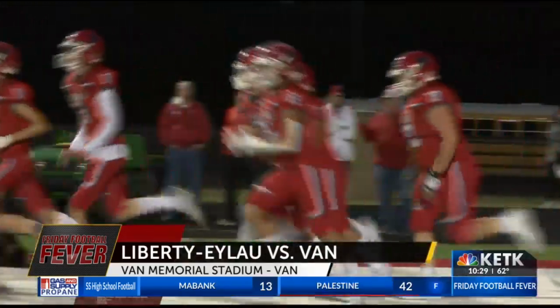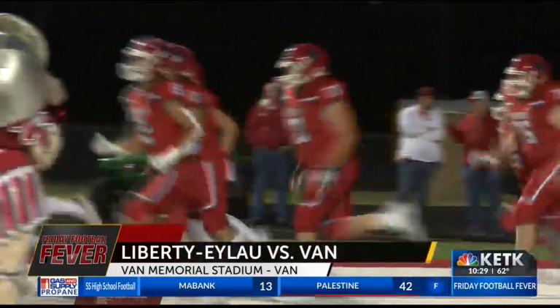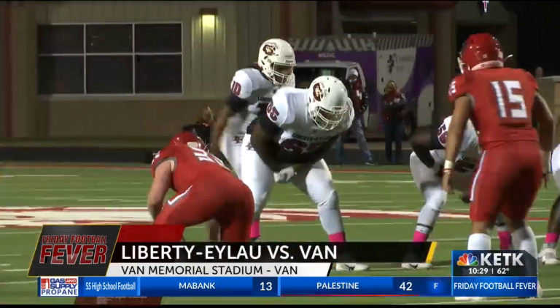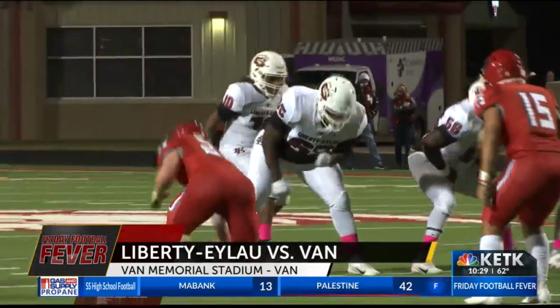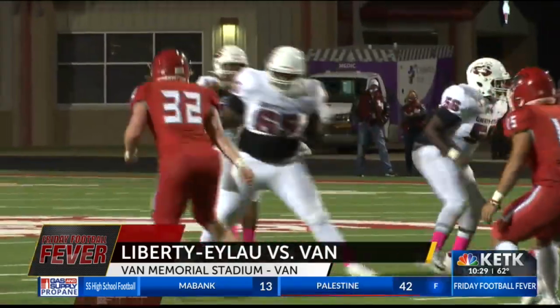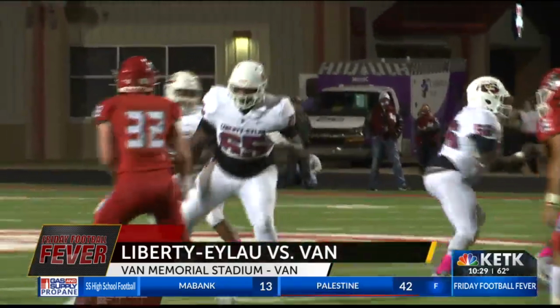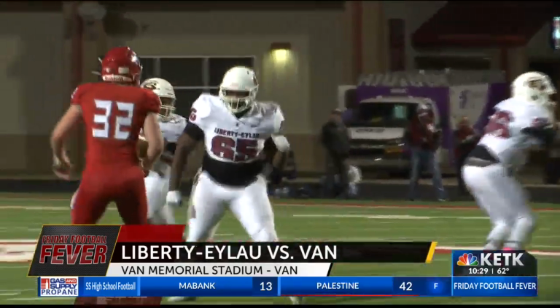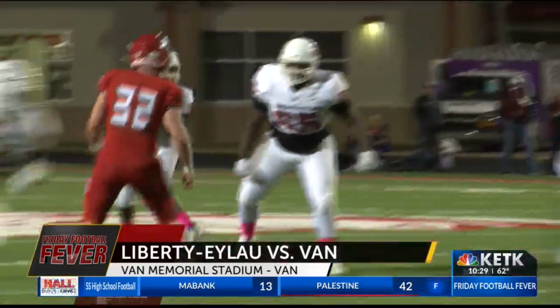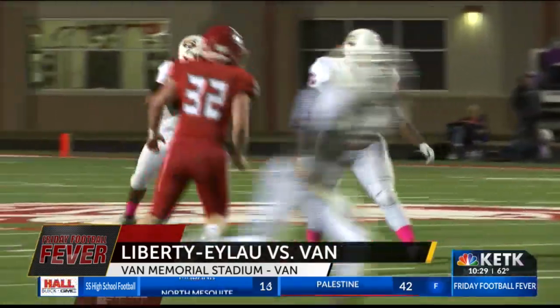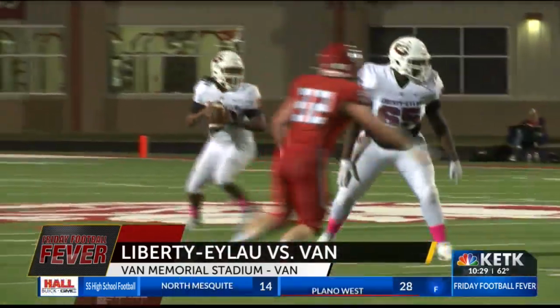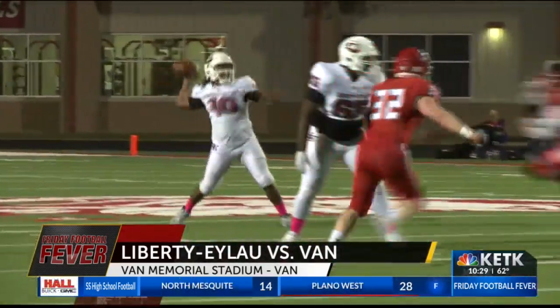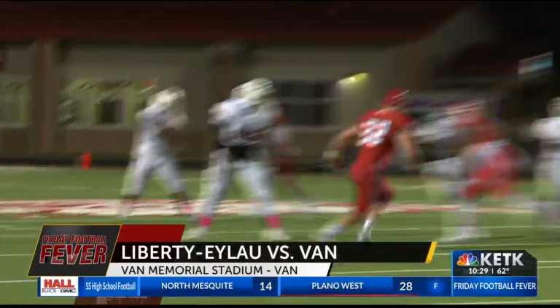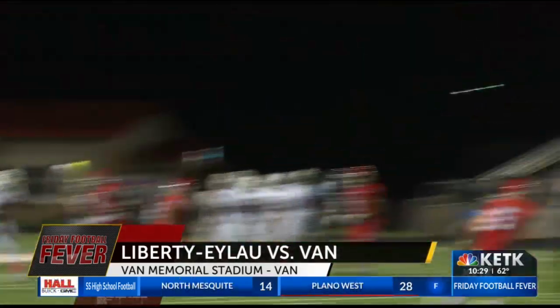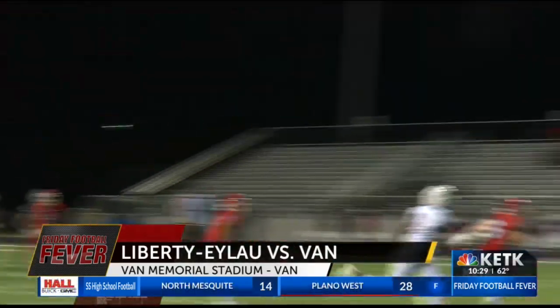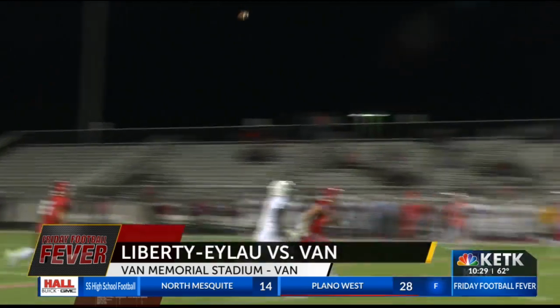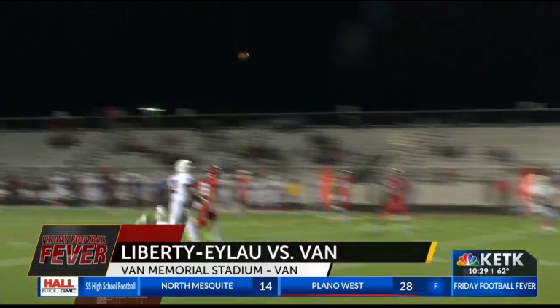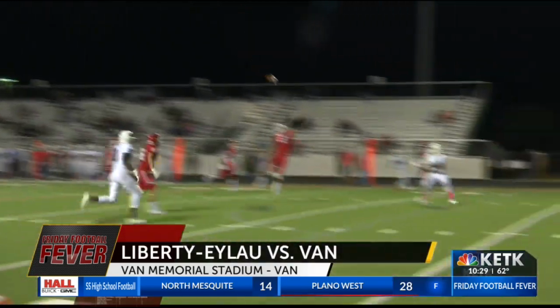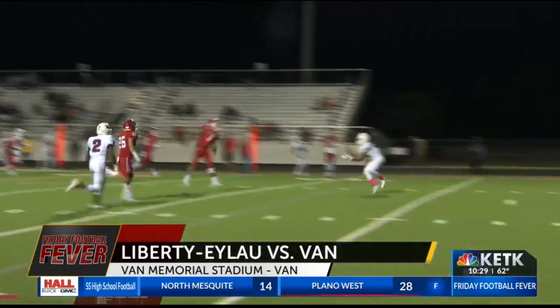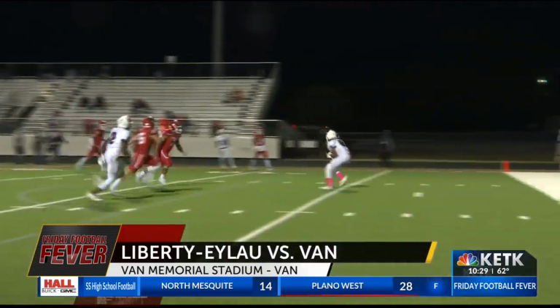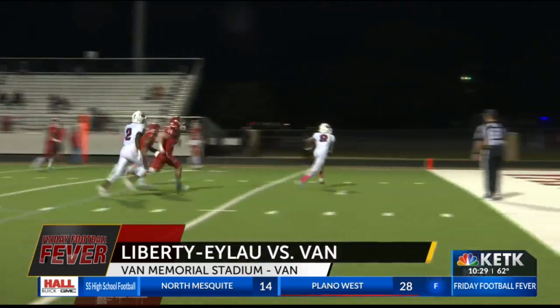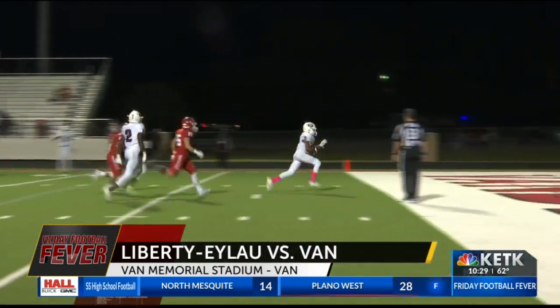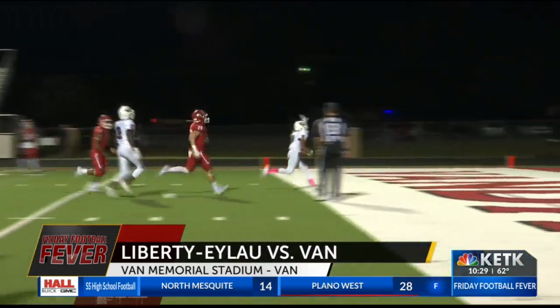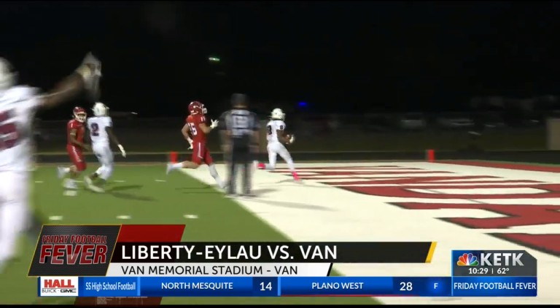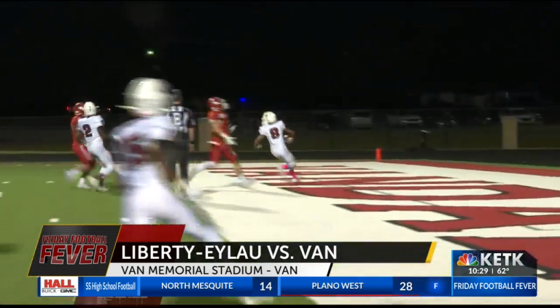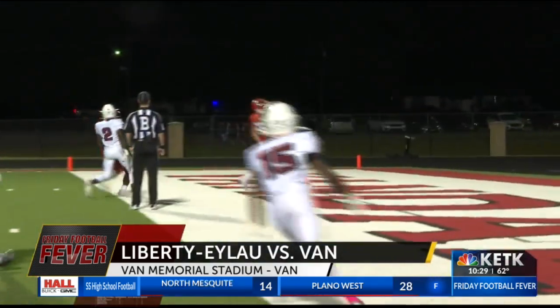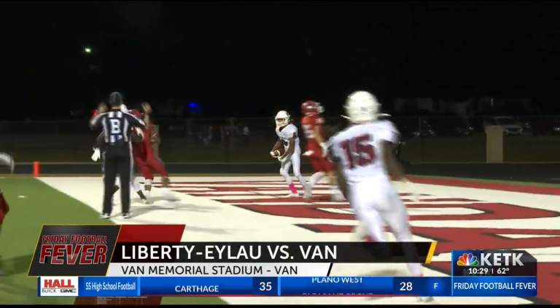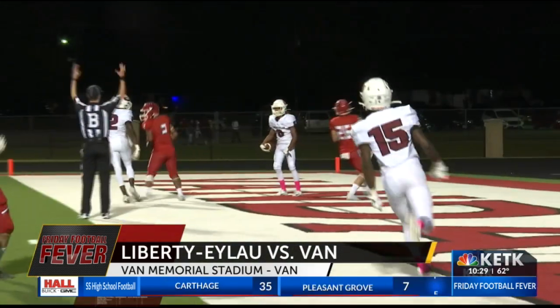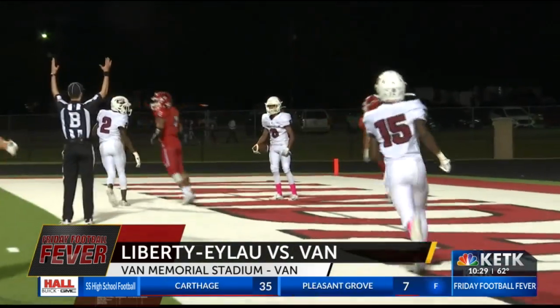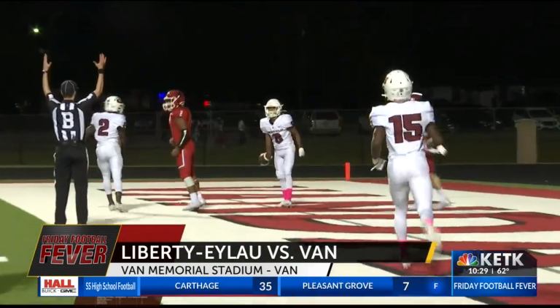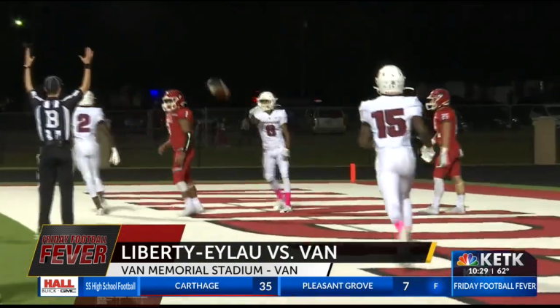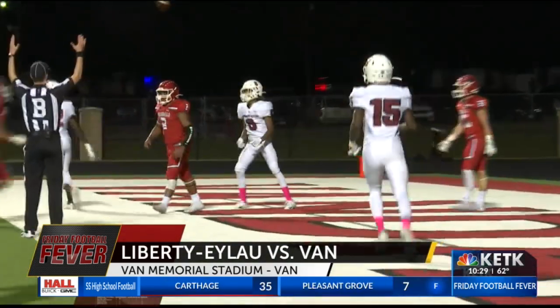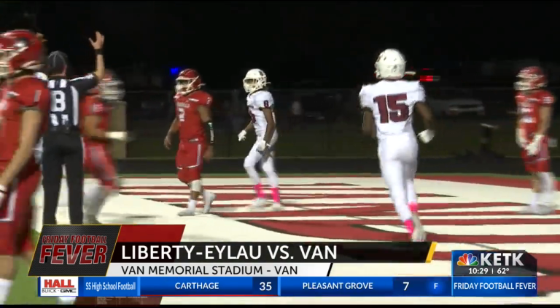First quarter, Liberty Ilo with the ball. Here's Jaden Hampton taking the snap, and he throws it over the middle to Chris Lewis. He is wide open for a Leopards touchdown.